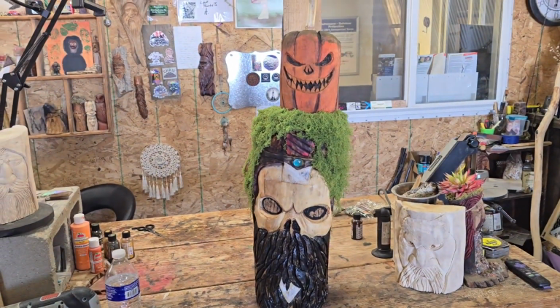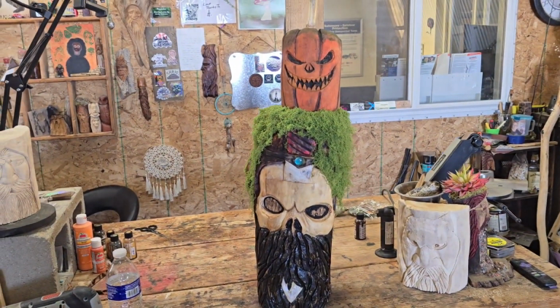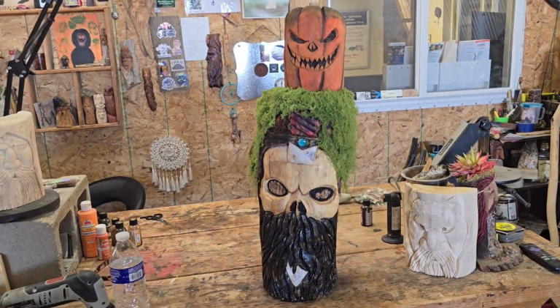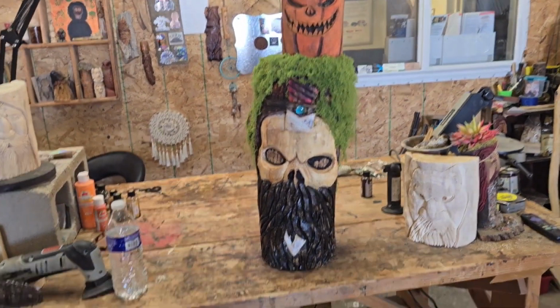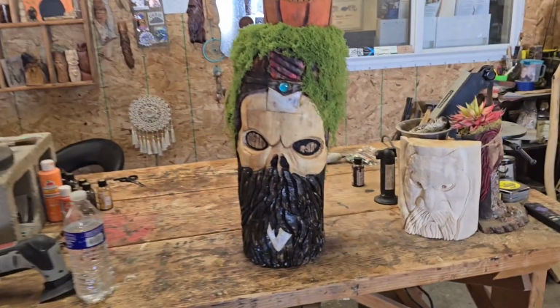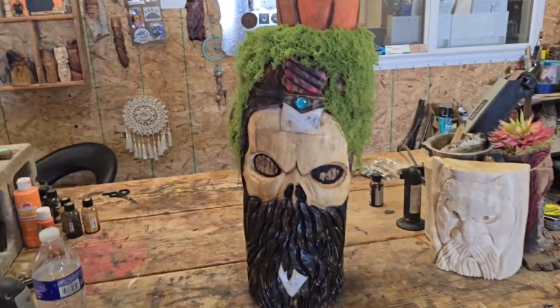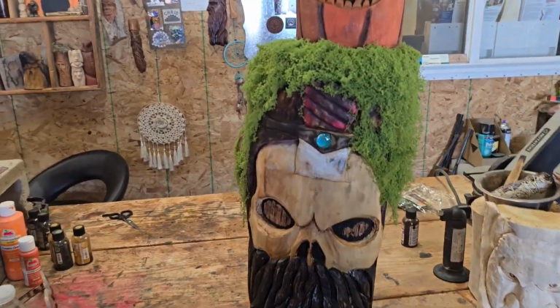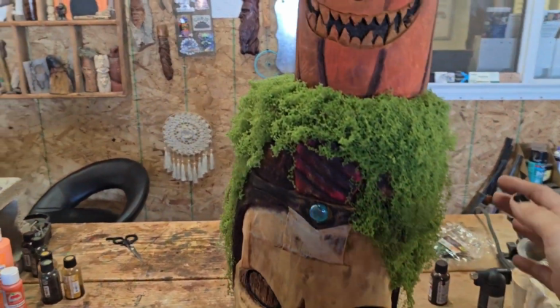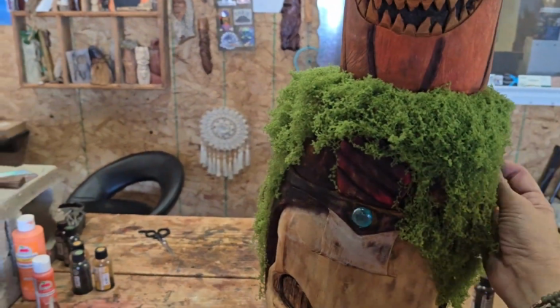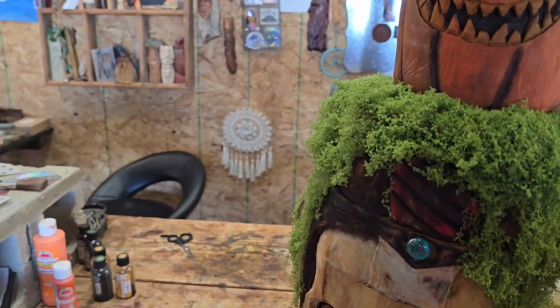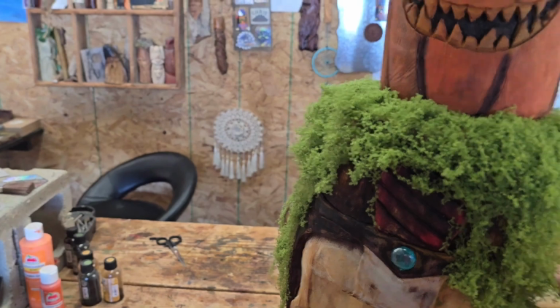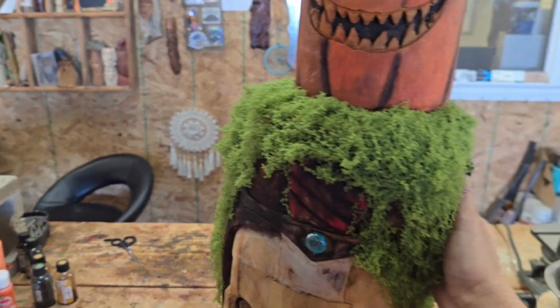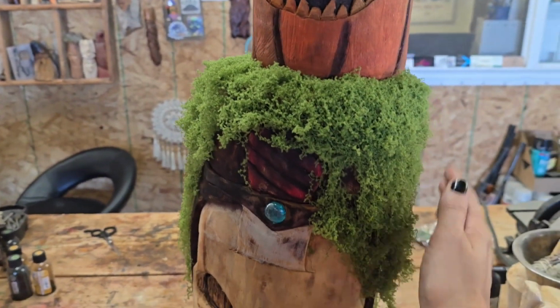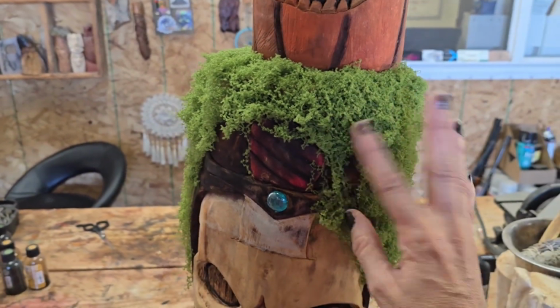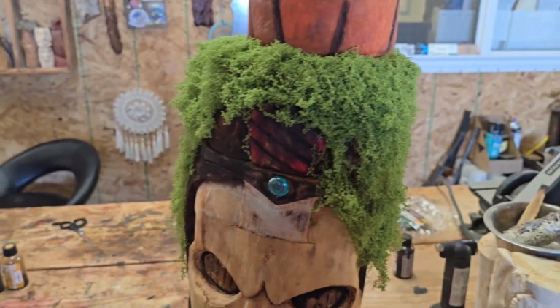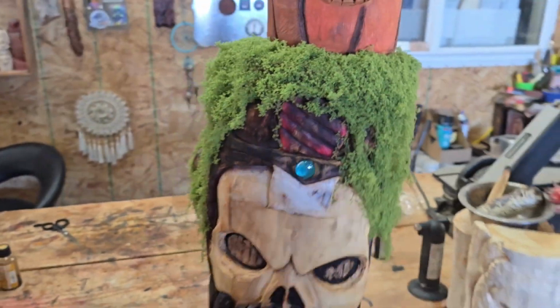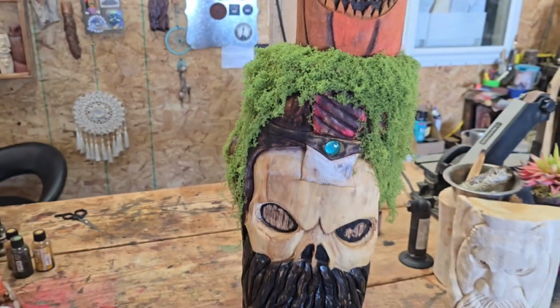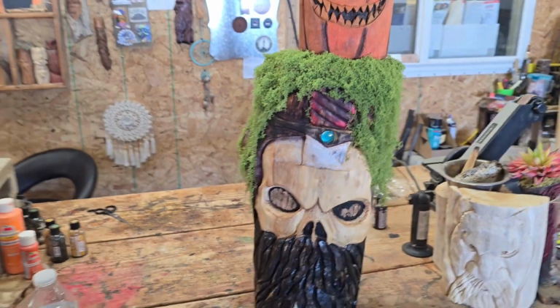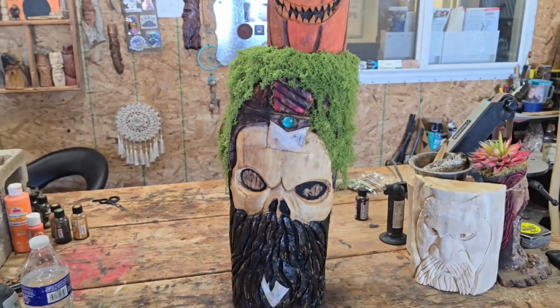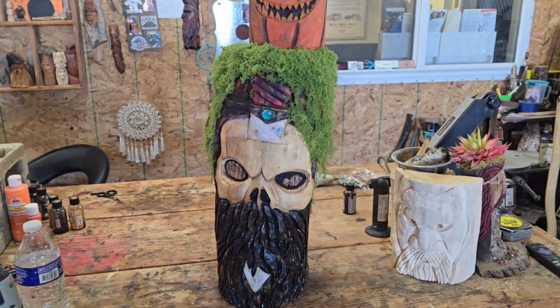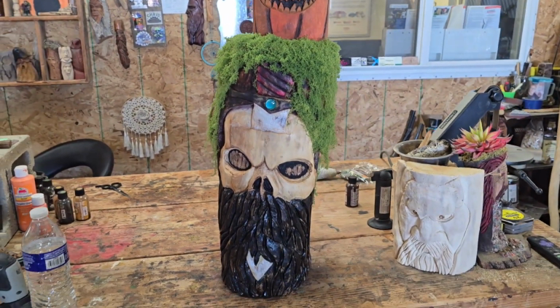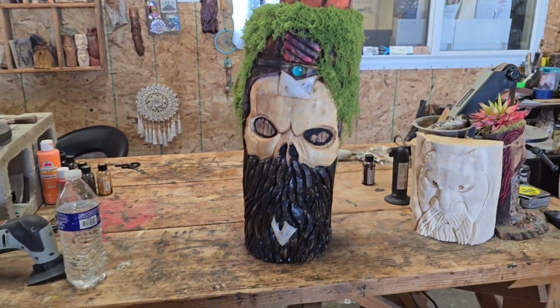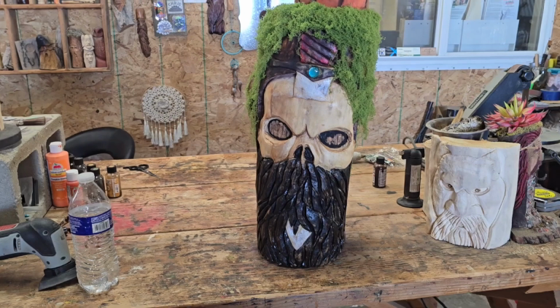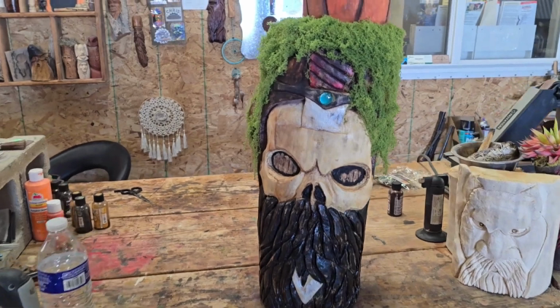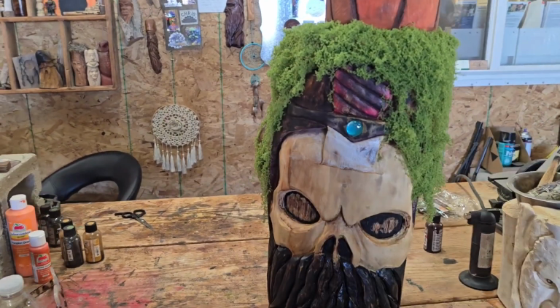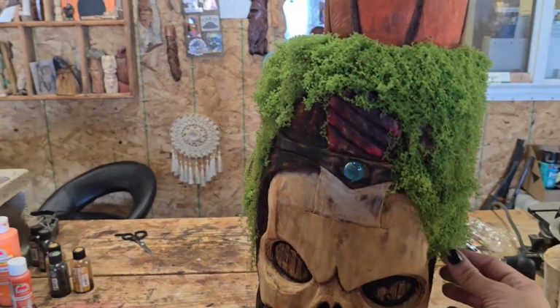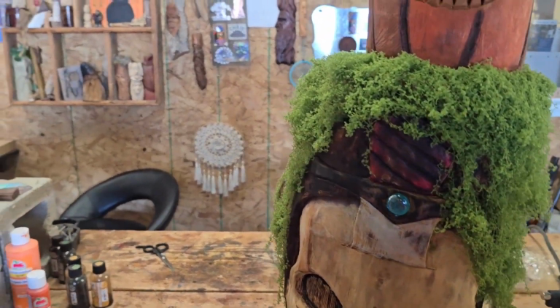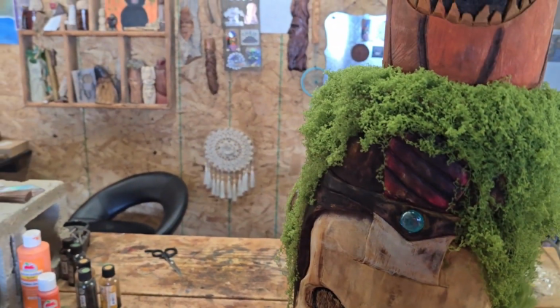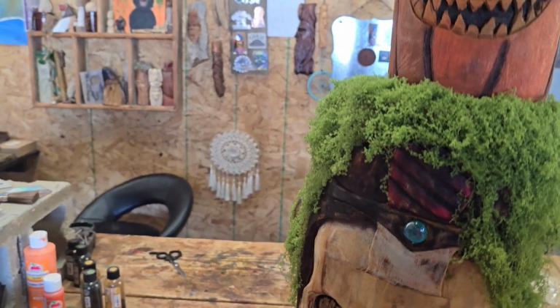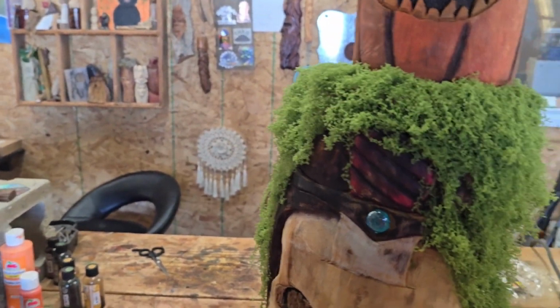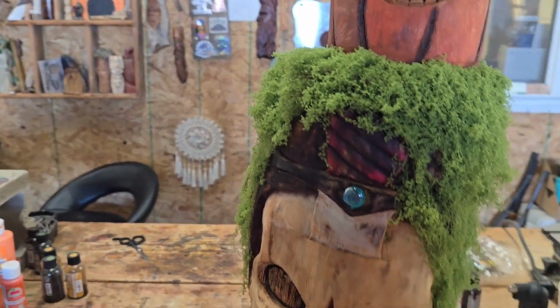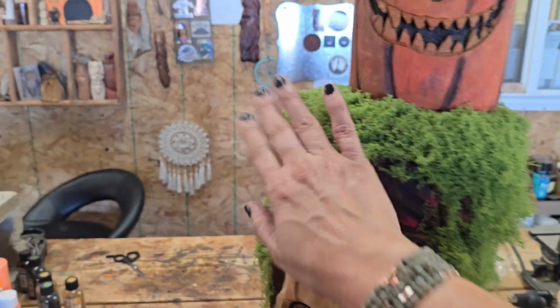That's what it looks like so far. Since this is going to be an outside piece, when the wind blows, this is going to be like all over the place. And I think it's going to look pretty cool.